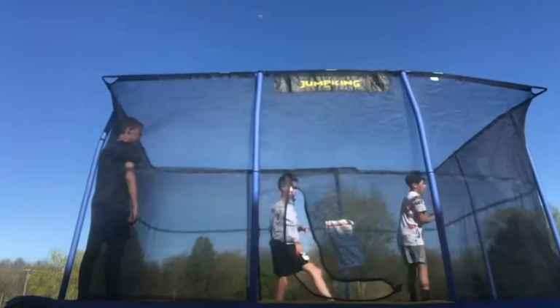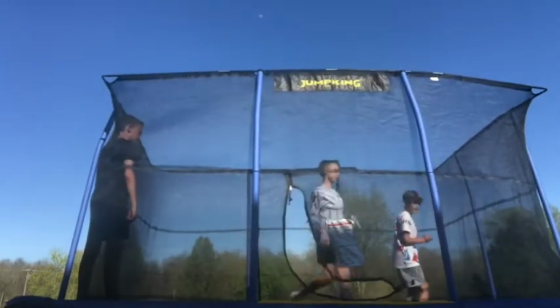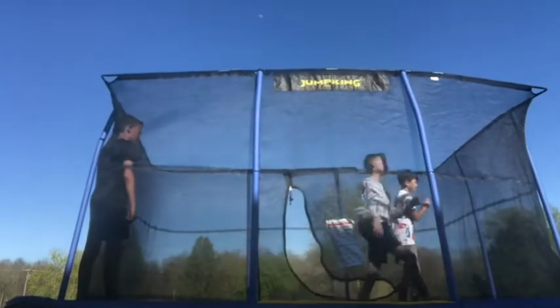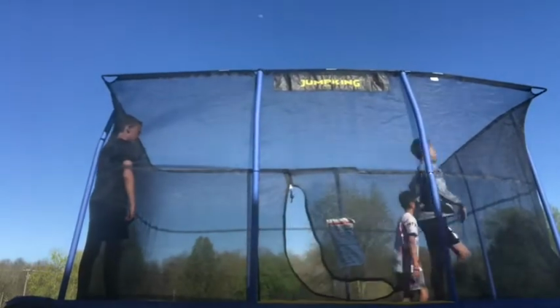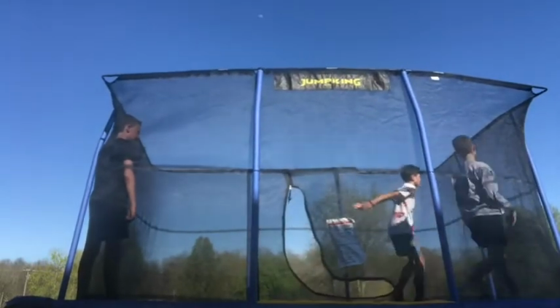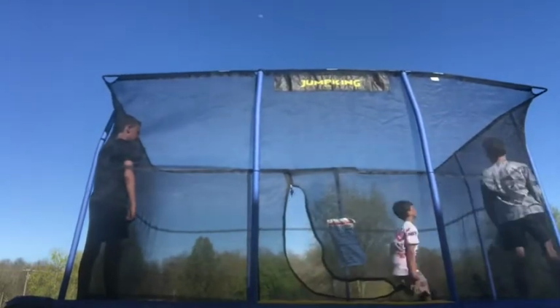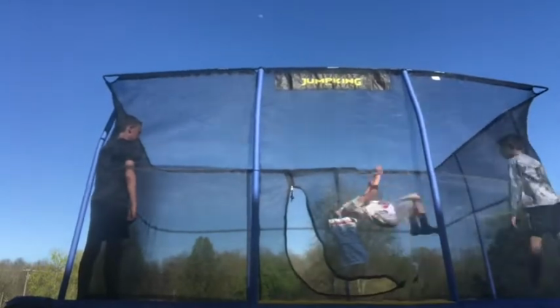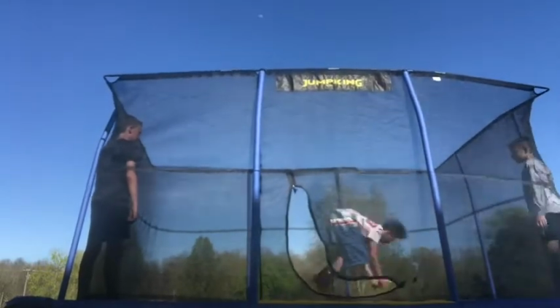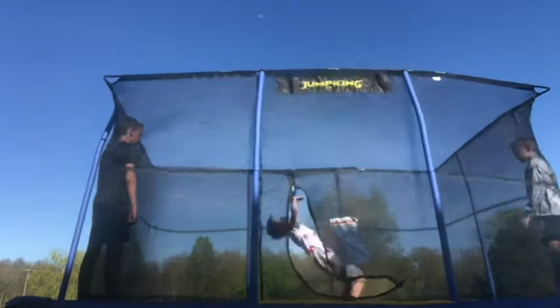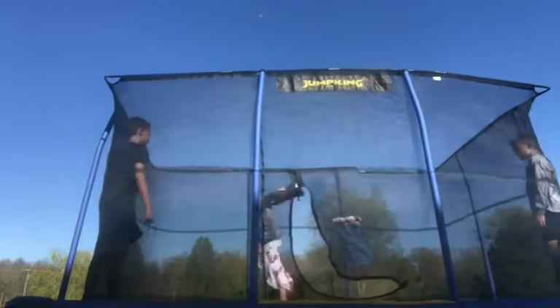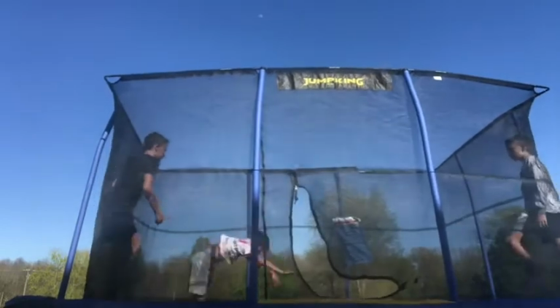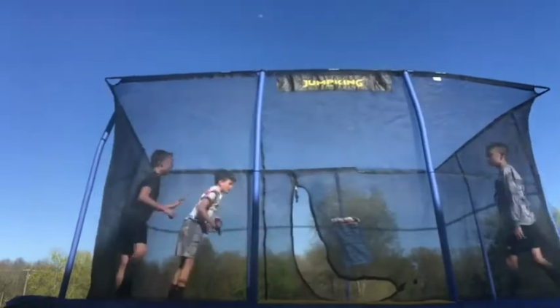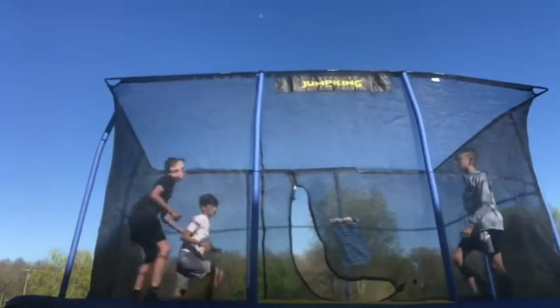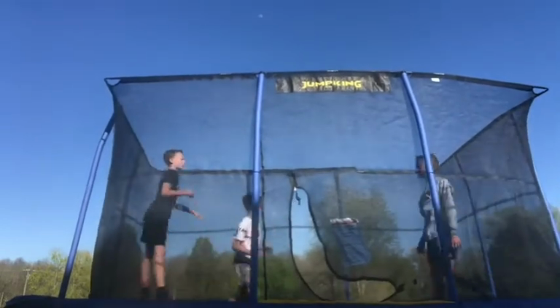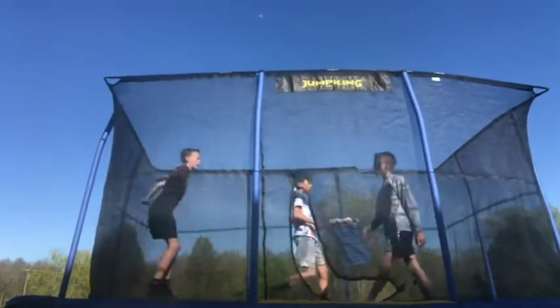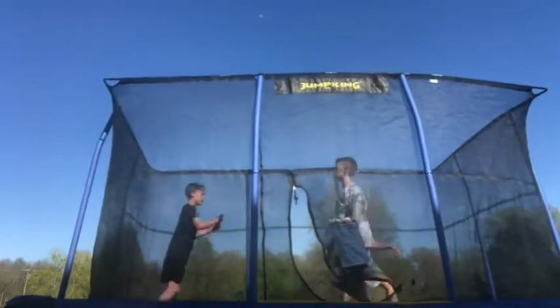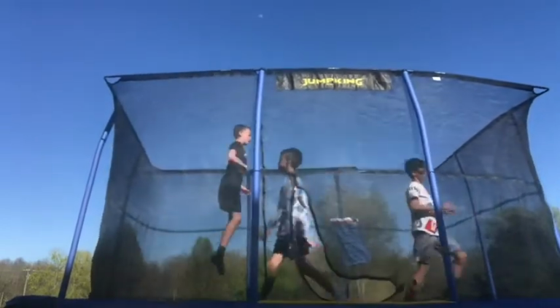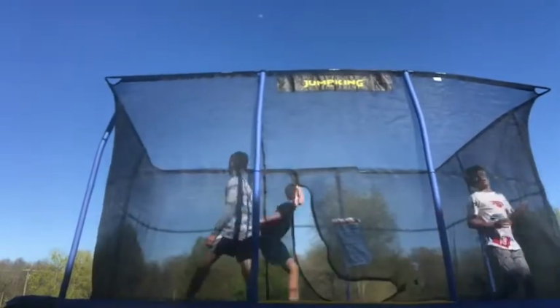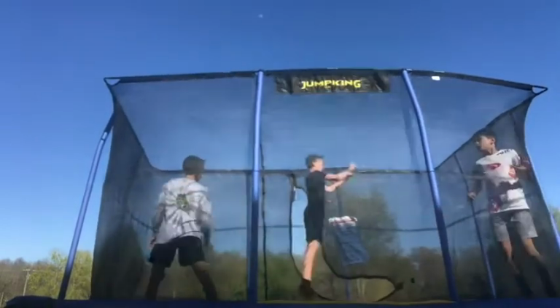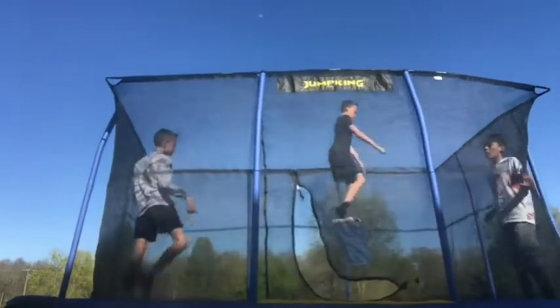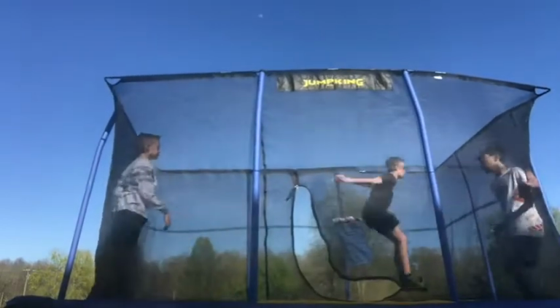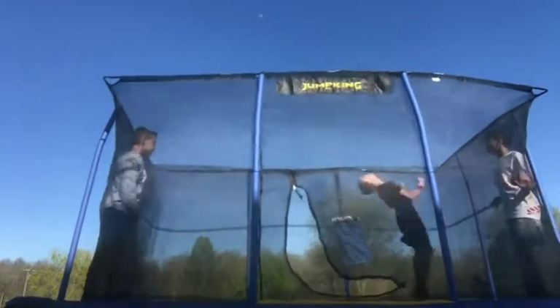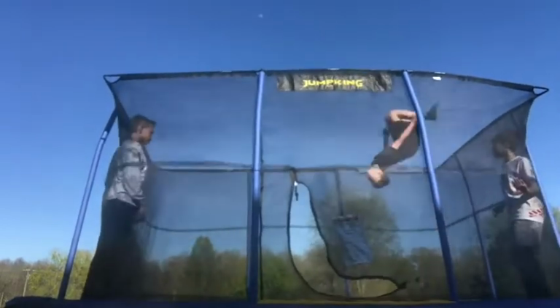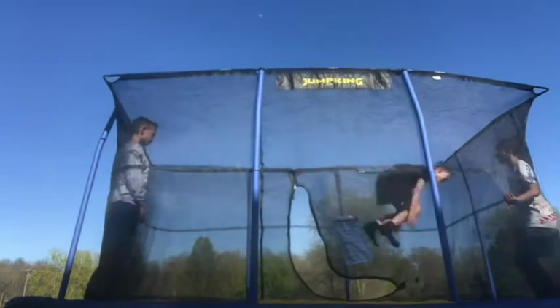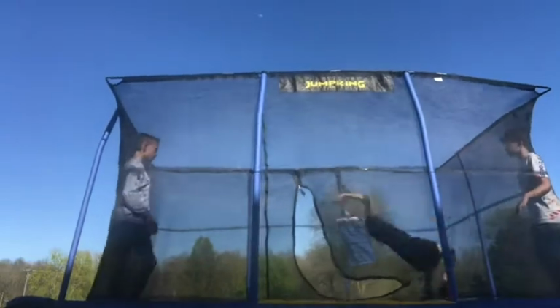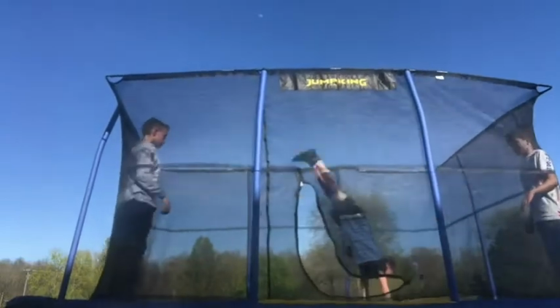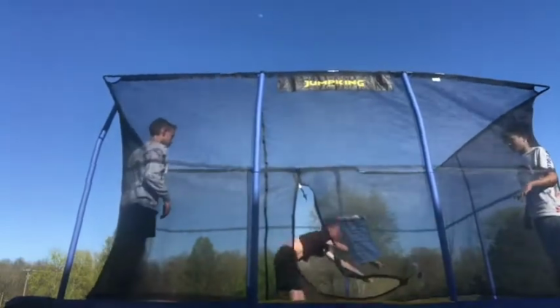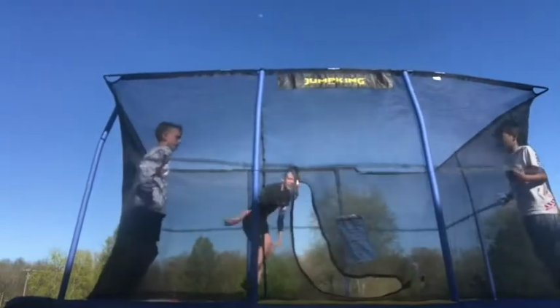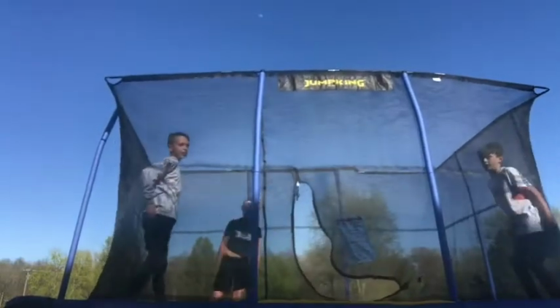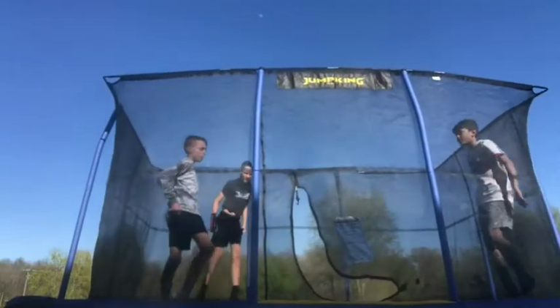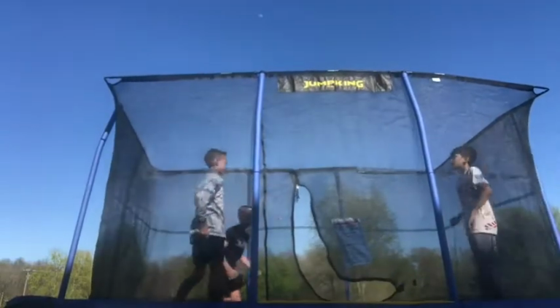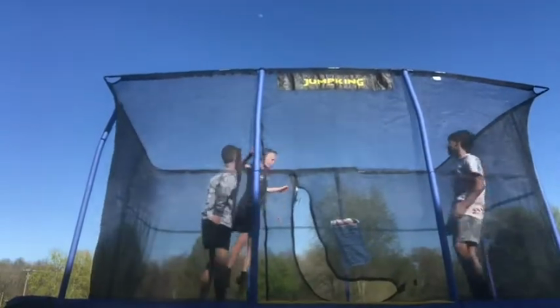You ready for your turn? Now we're gonna do double back foot. I'm gonna try mine. Now we're gonna do double back foot.